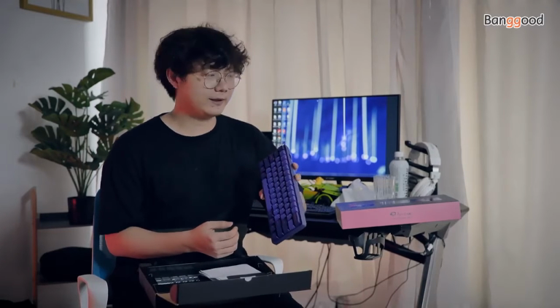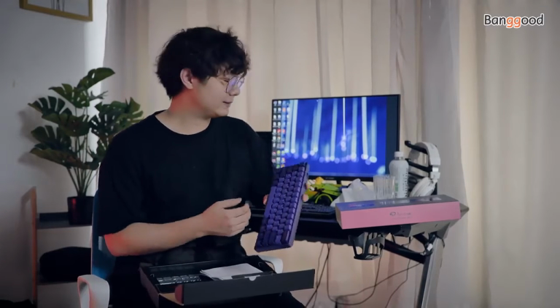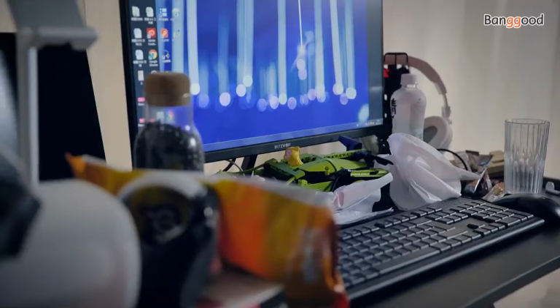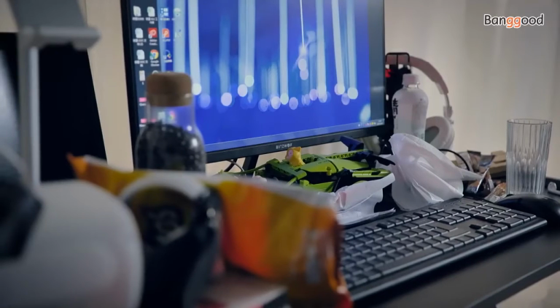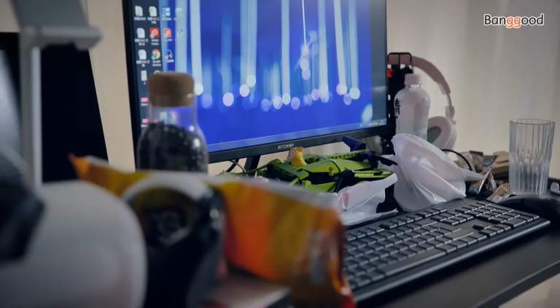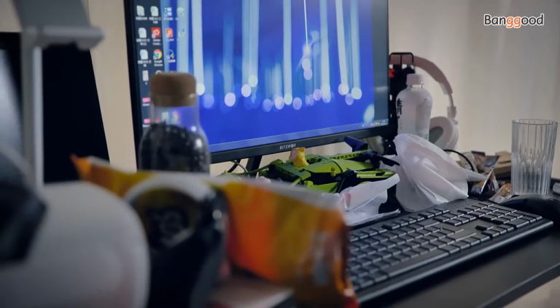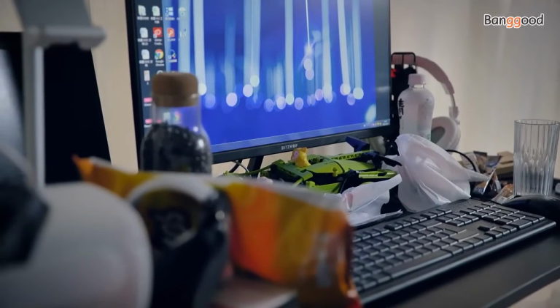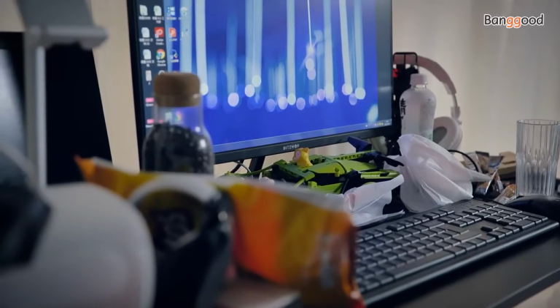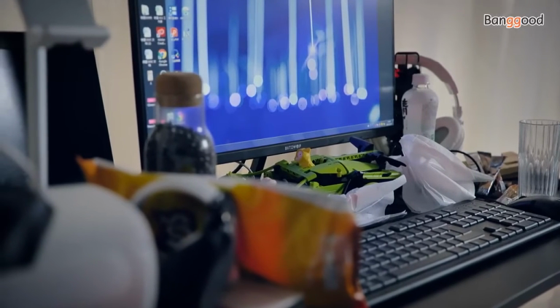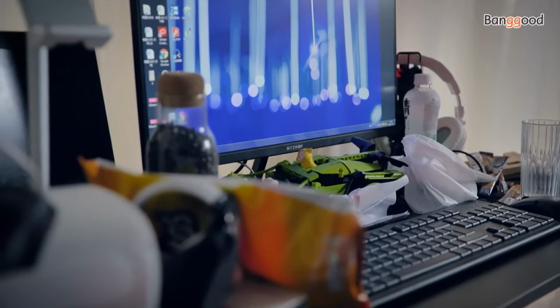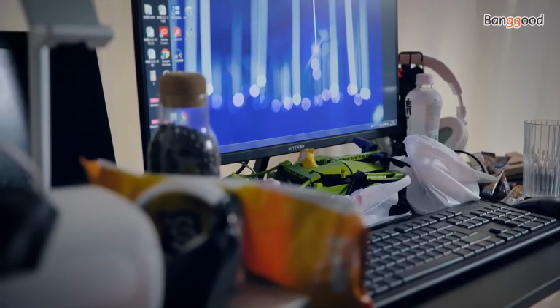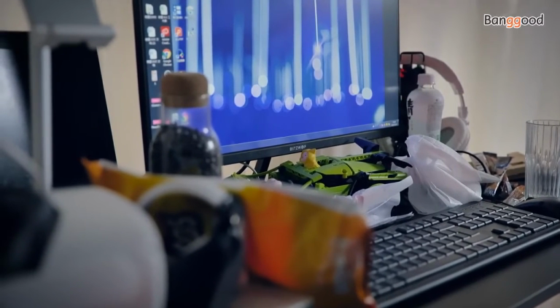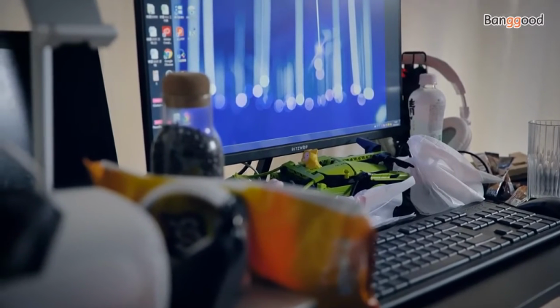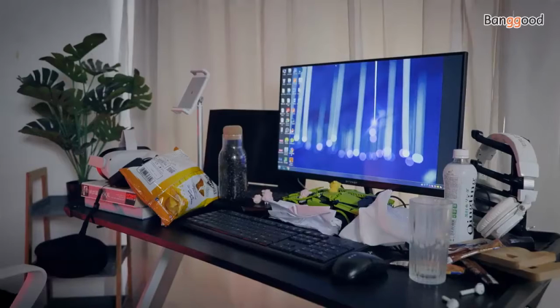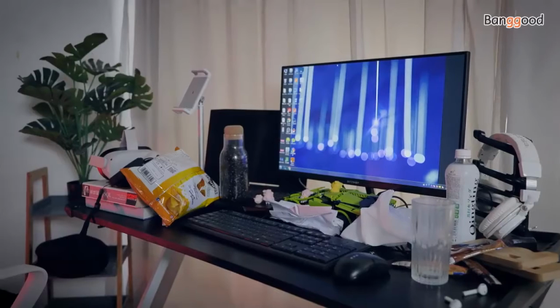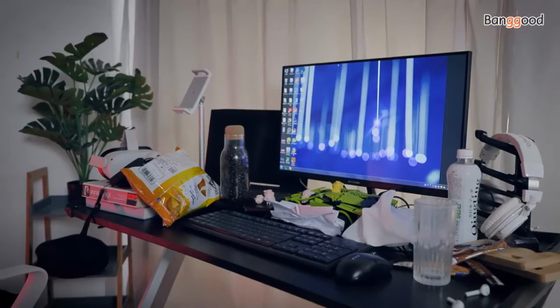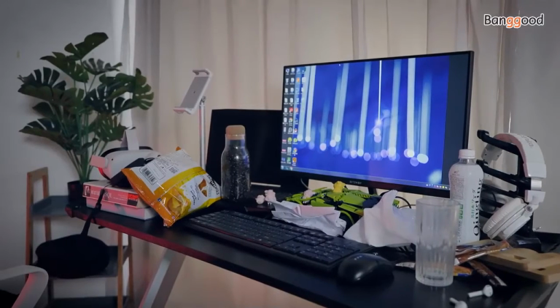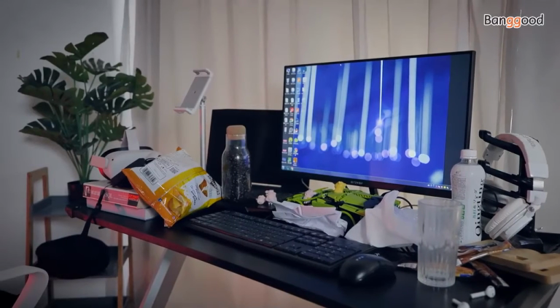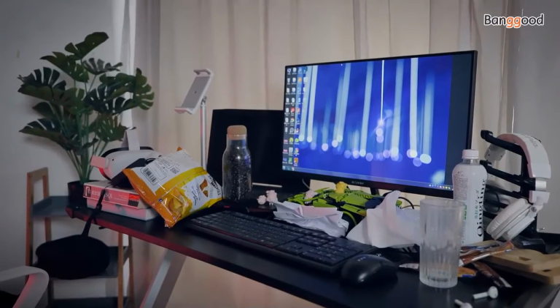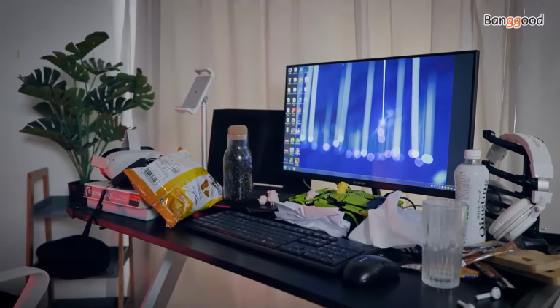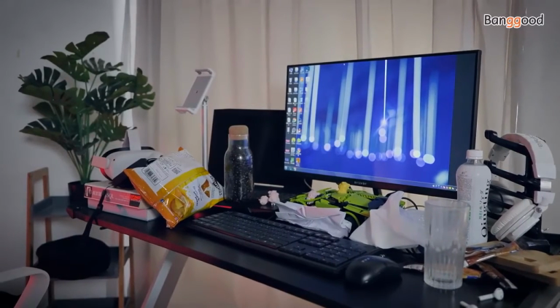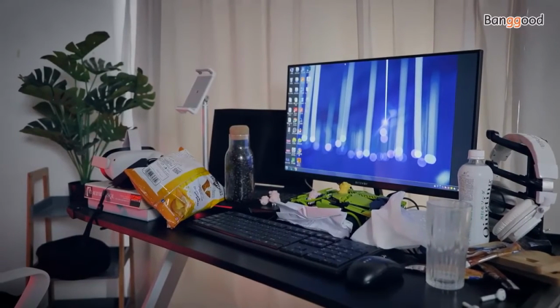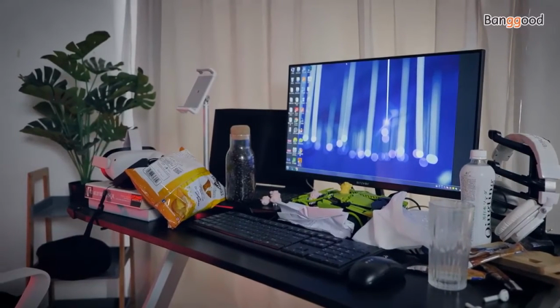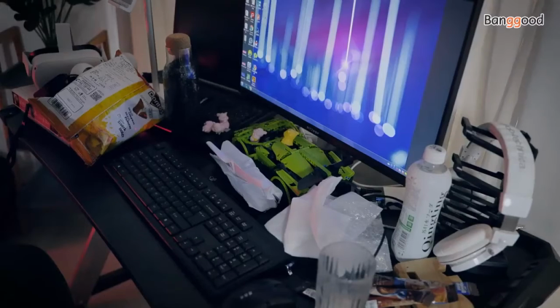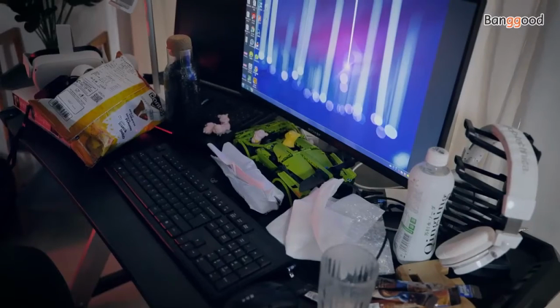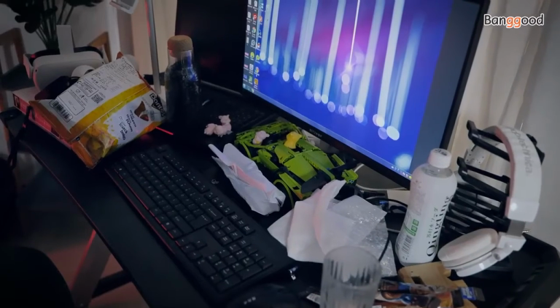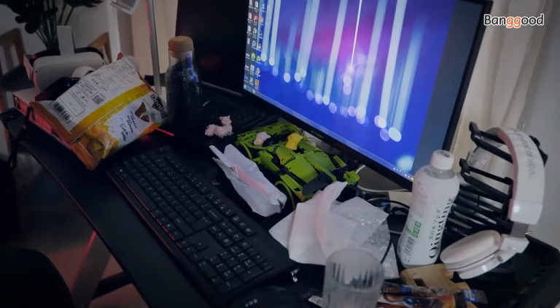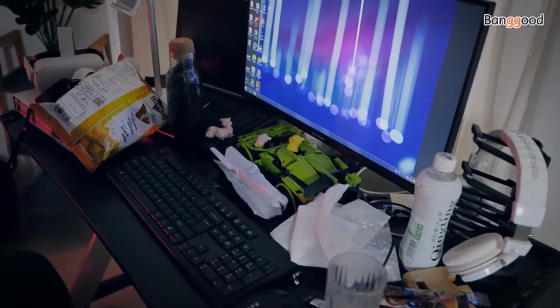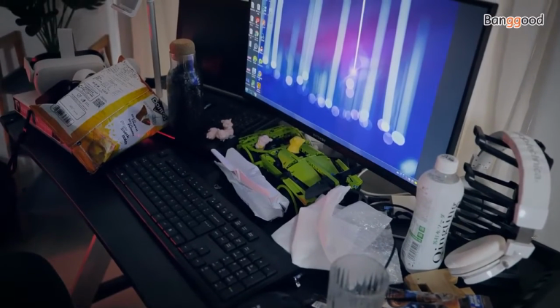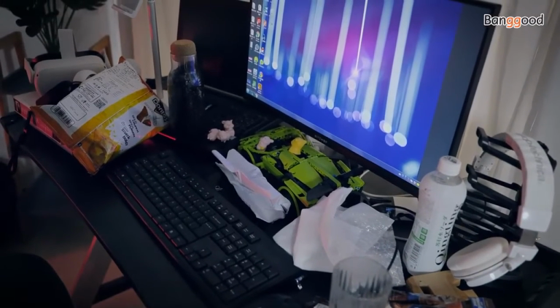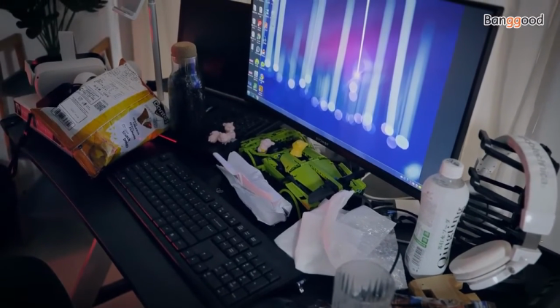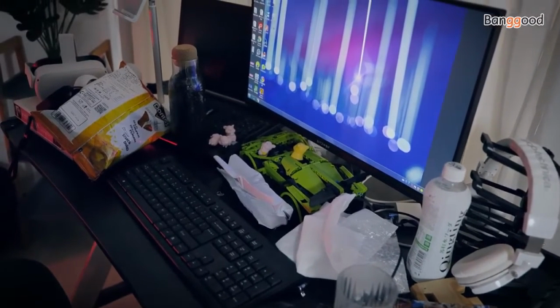But you can also see how messy and dirty my desktop is — it's hard to present my new keyboard. So I think I should tidy up my desktop. Let's do it.